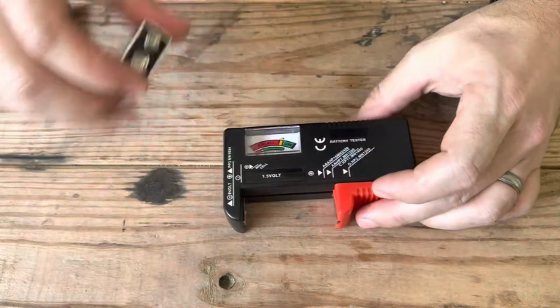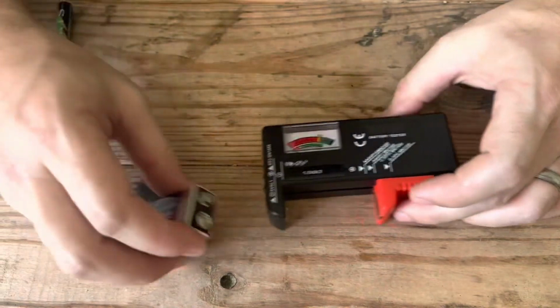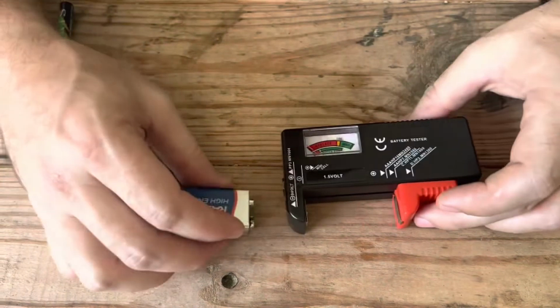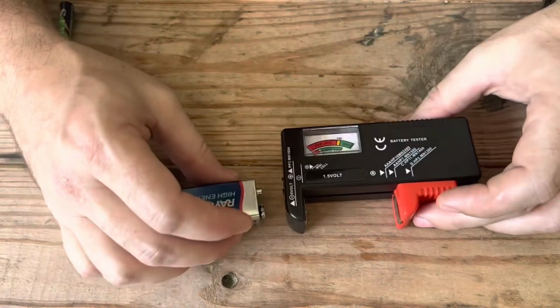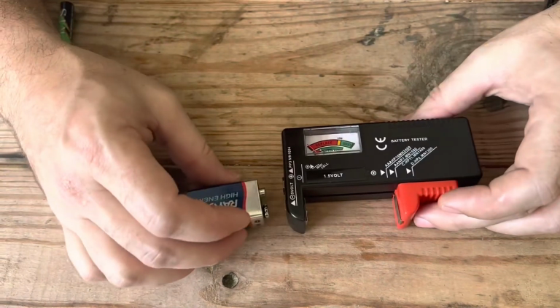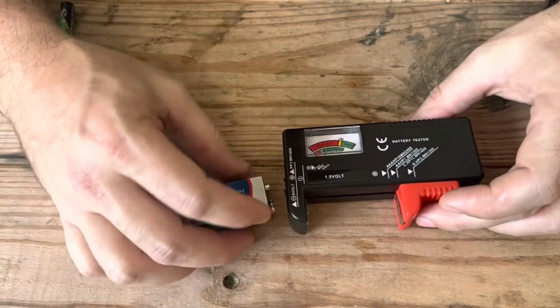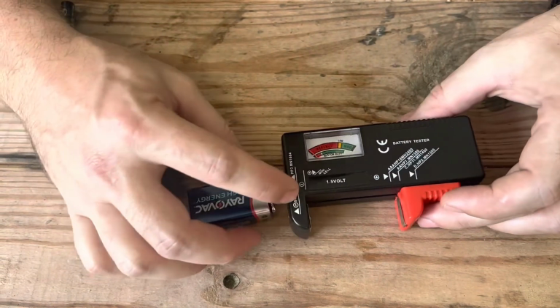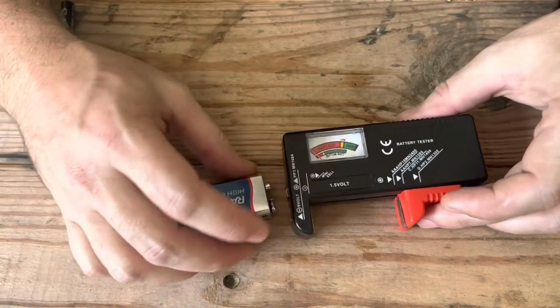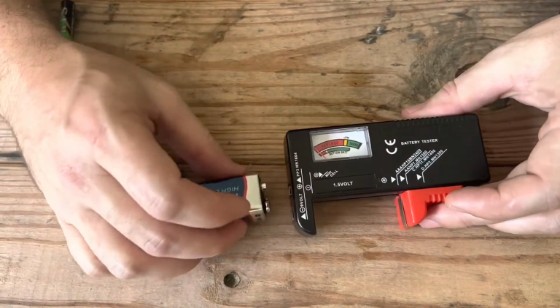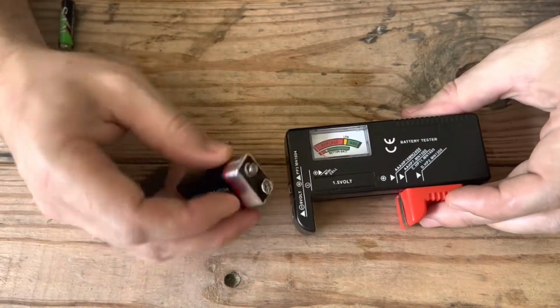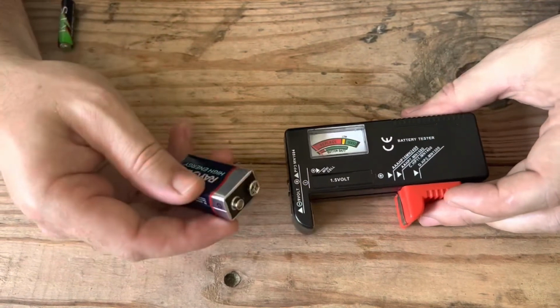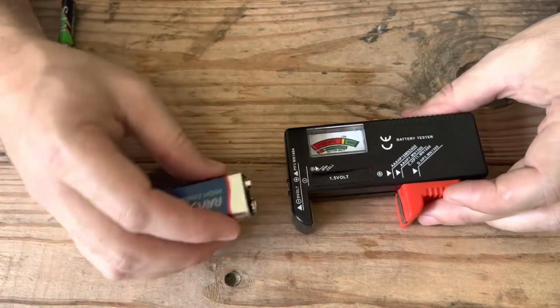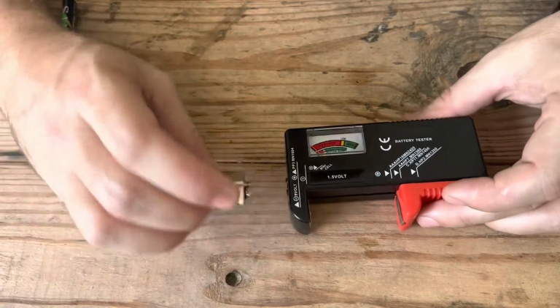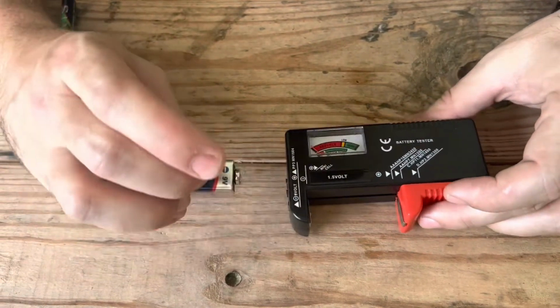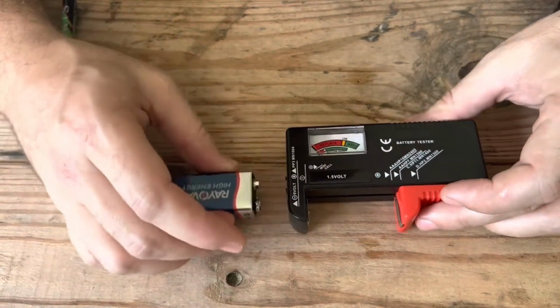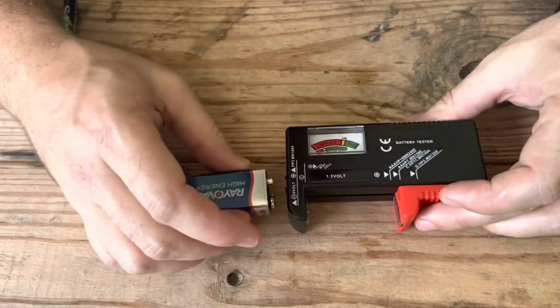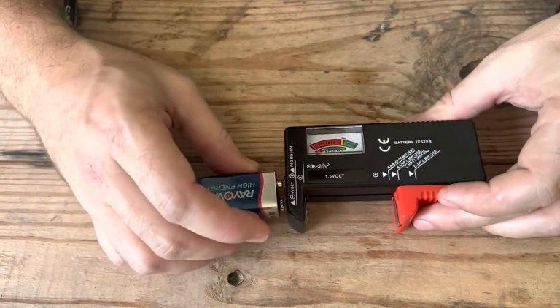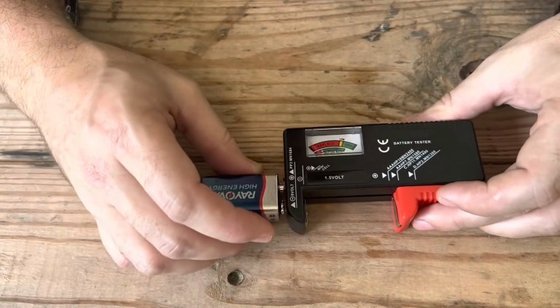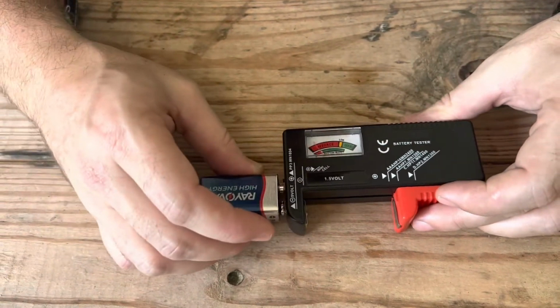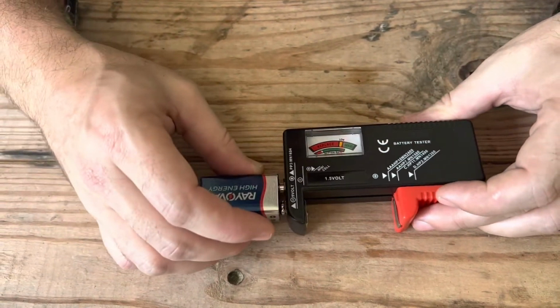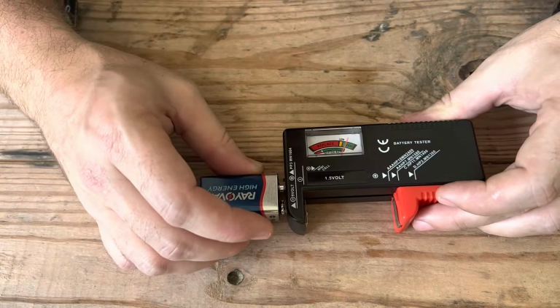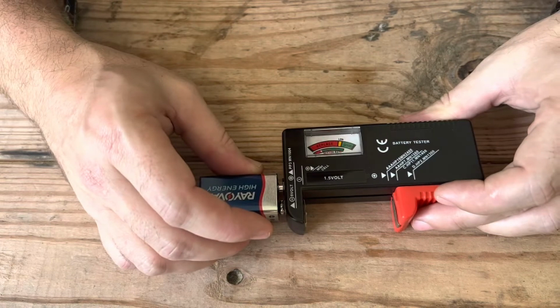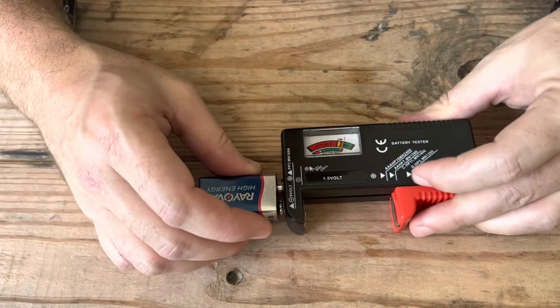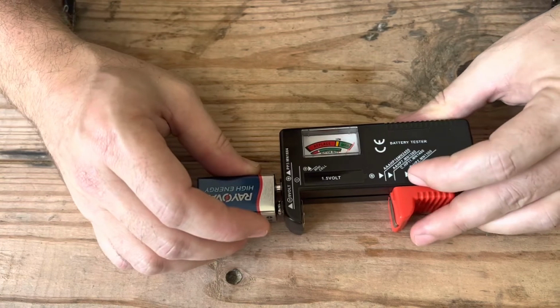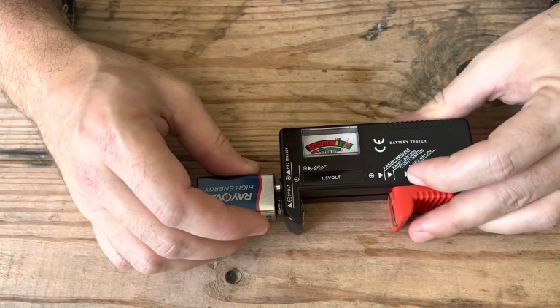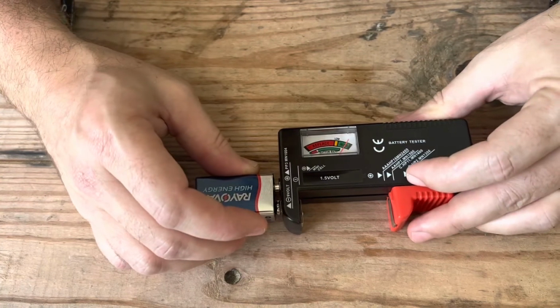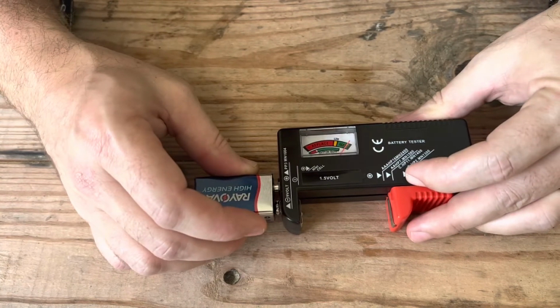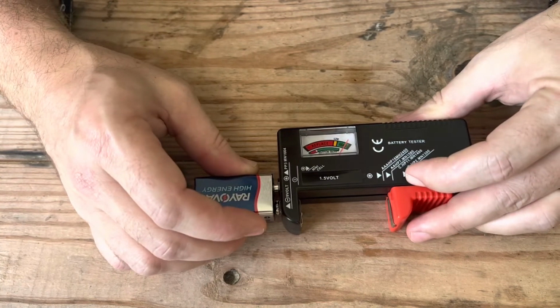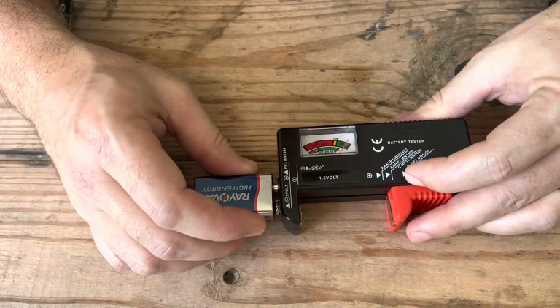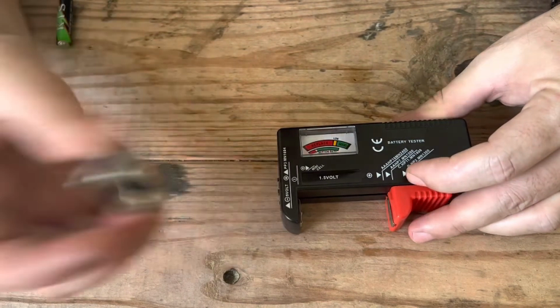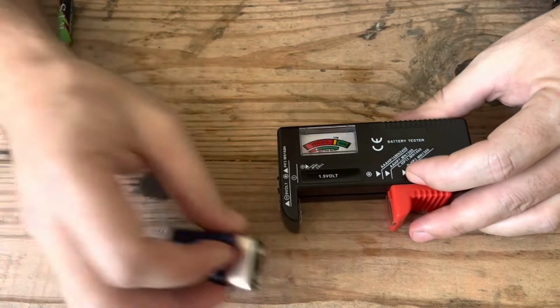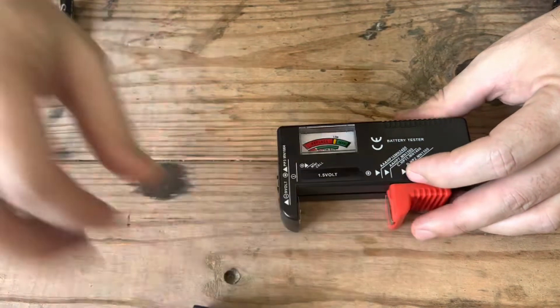You can also test nine volts — you just want to look at where the negative and positive is. So you plug that in. You want to see if your smoke detector is working. There you go.